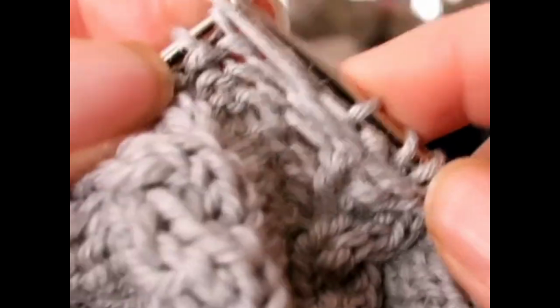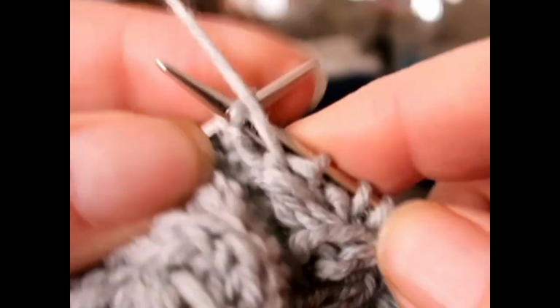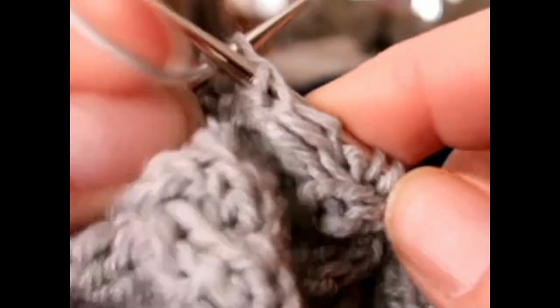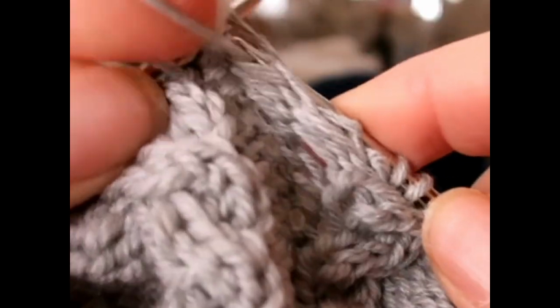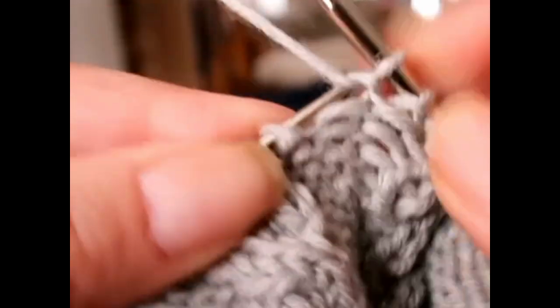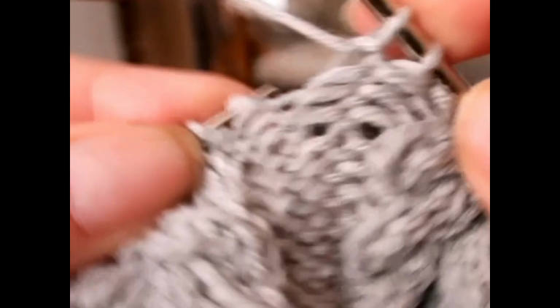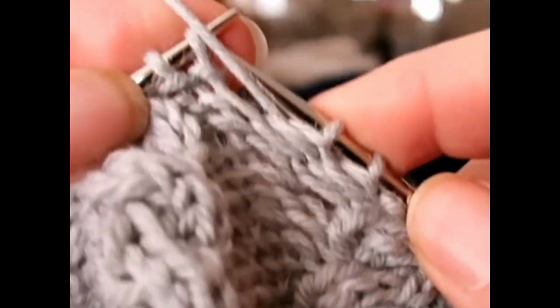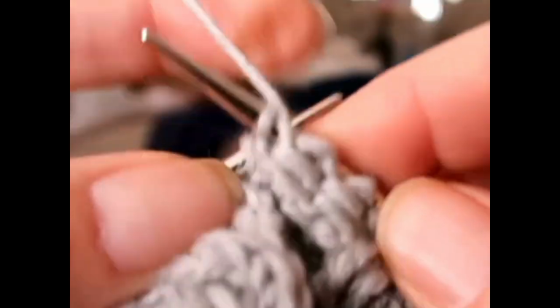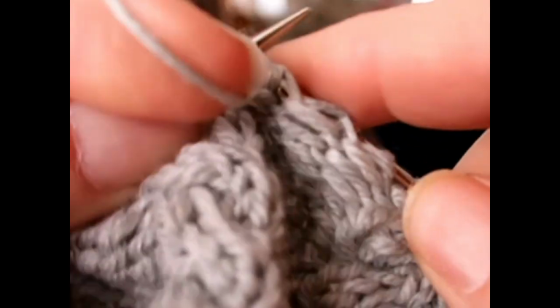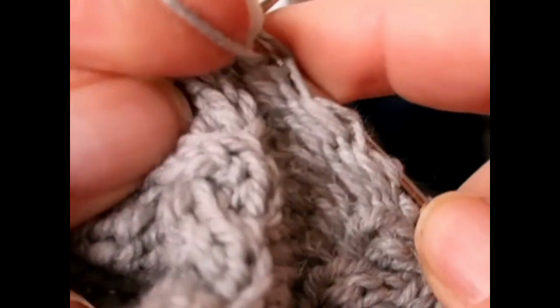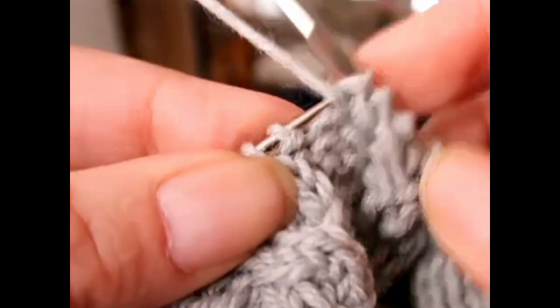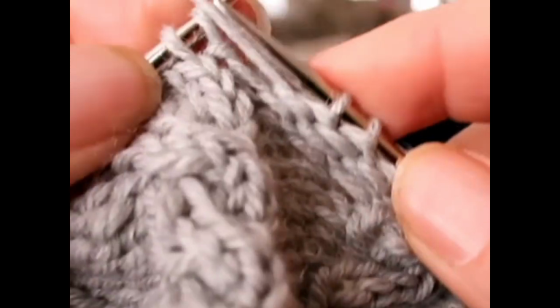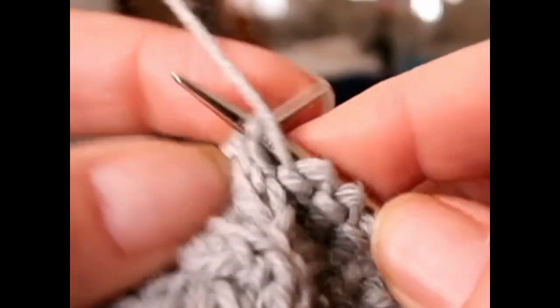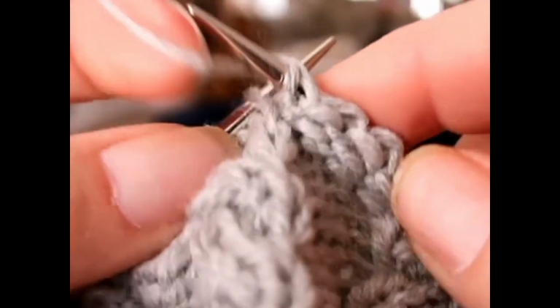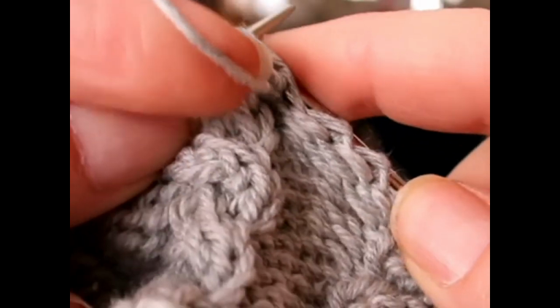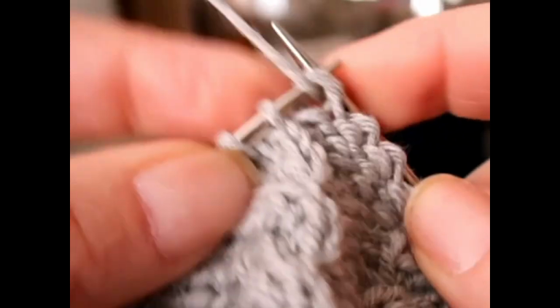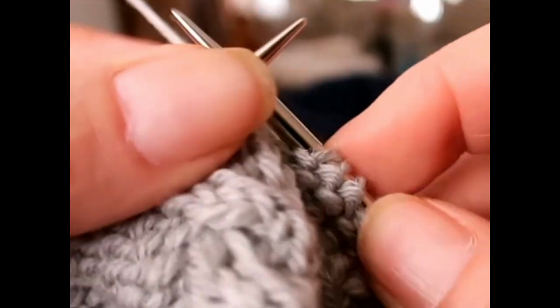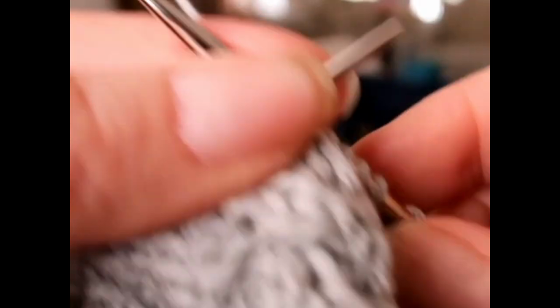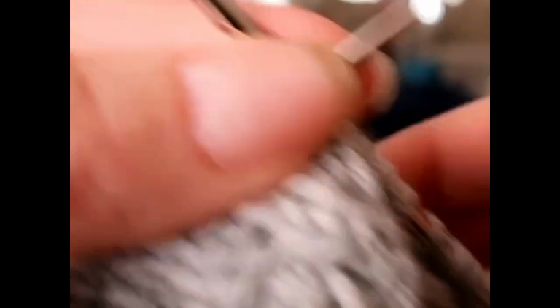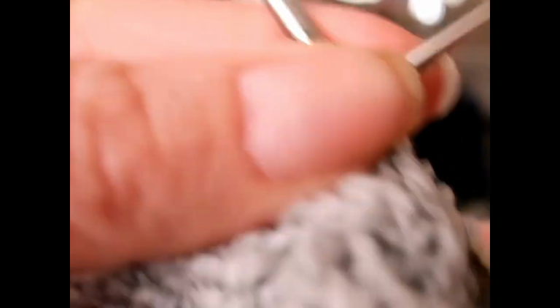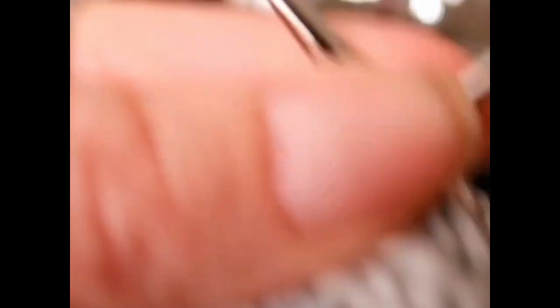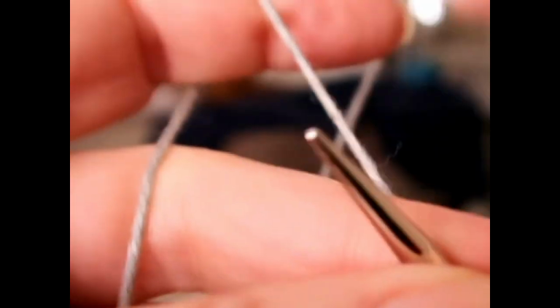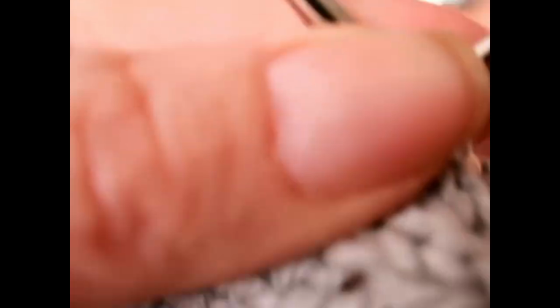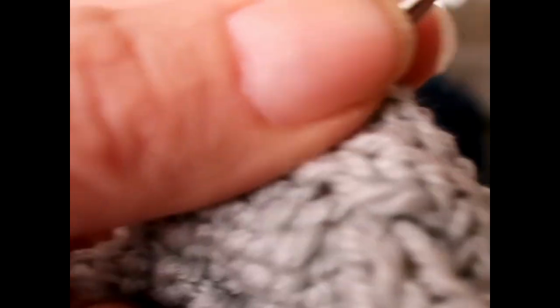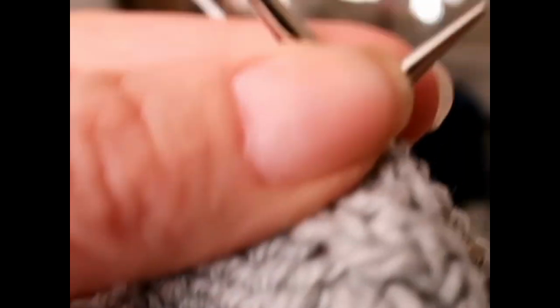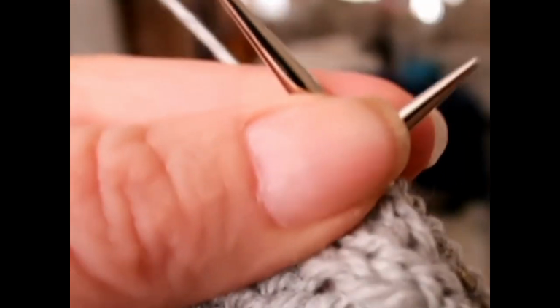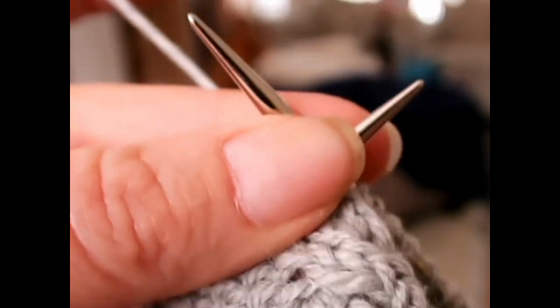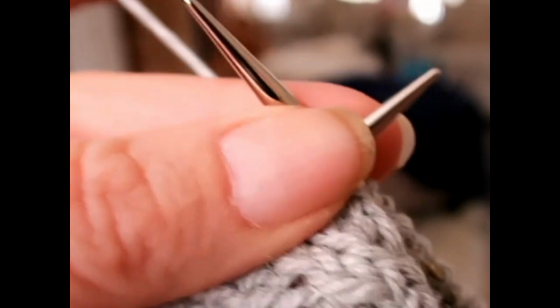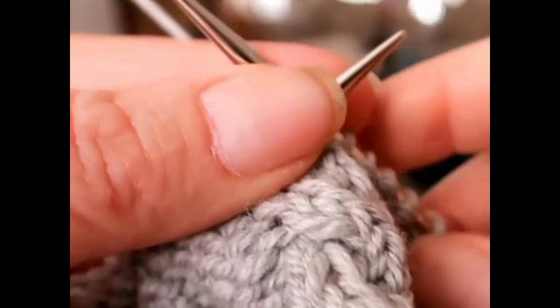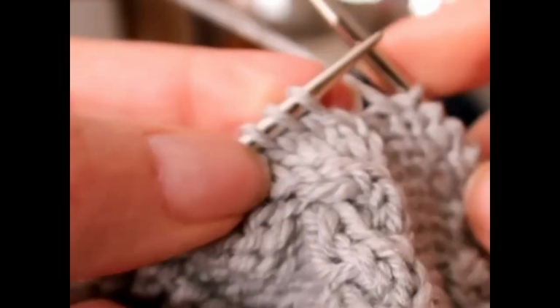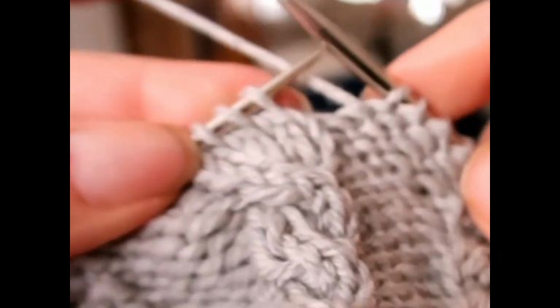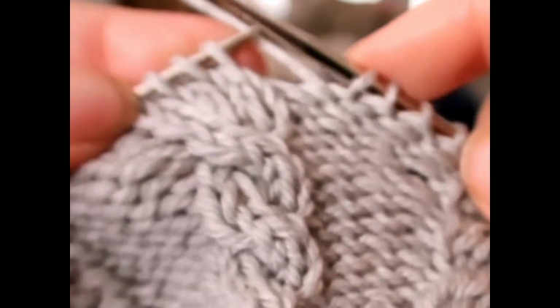We laugh about it, because I used to joke — I lost probably more cable needles than I own regular needles, because I would just drop them and lose them. It was crazy.